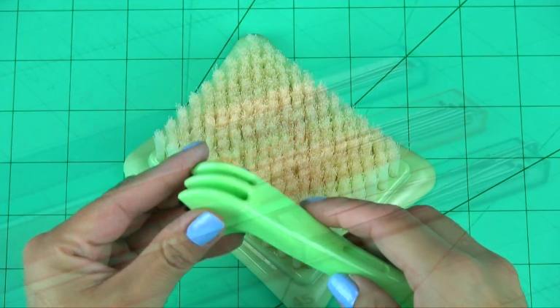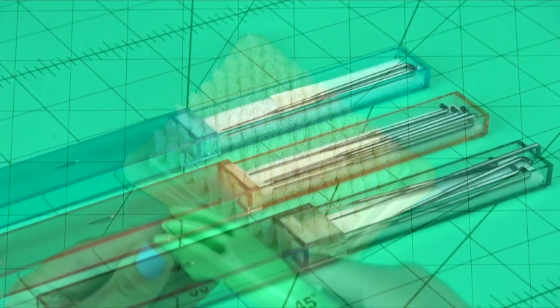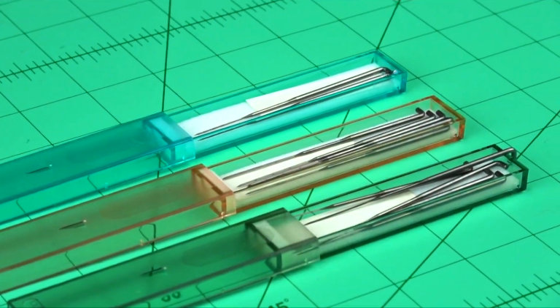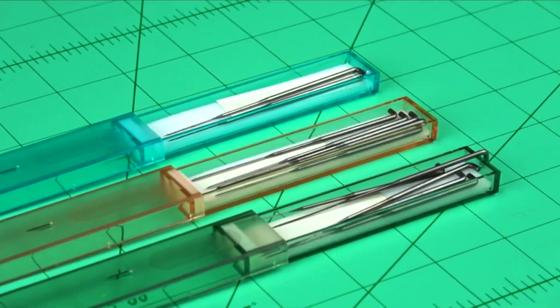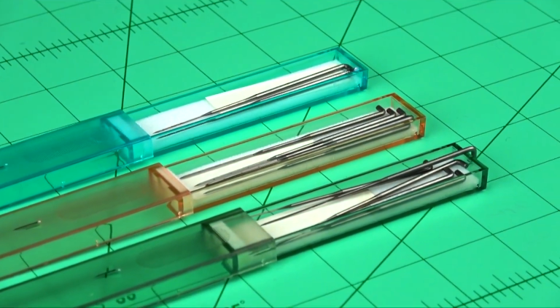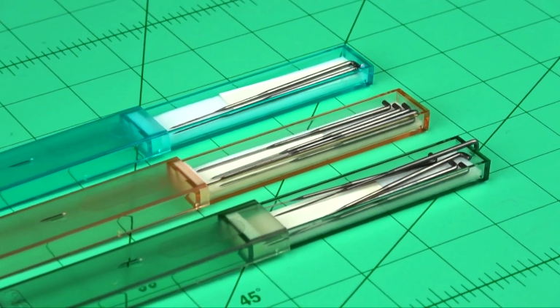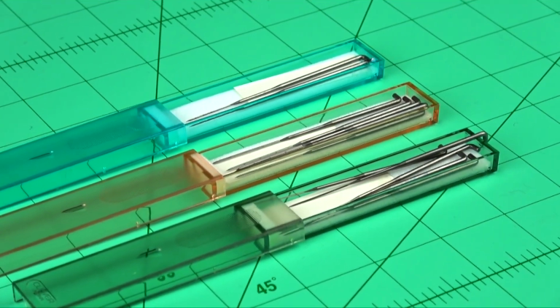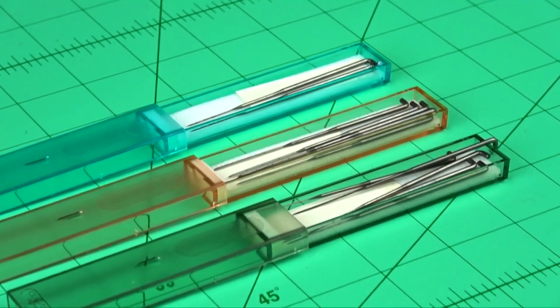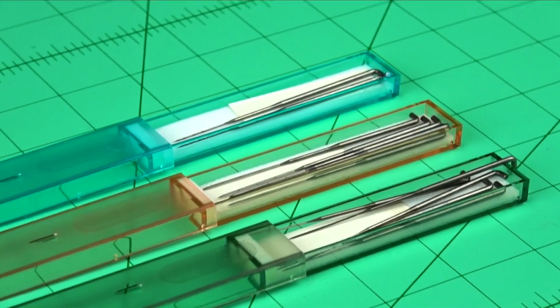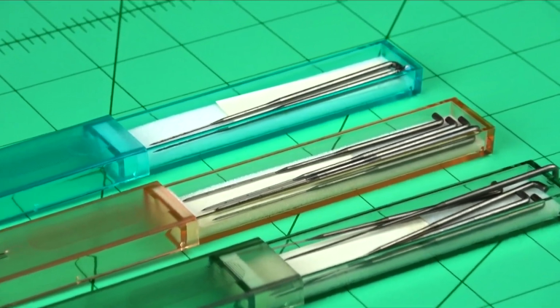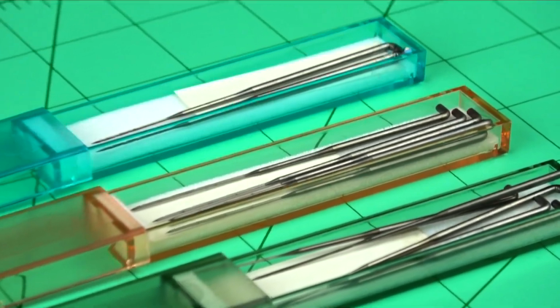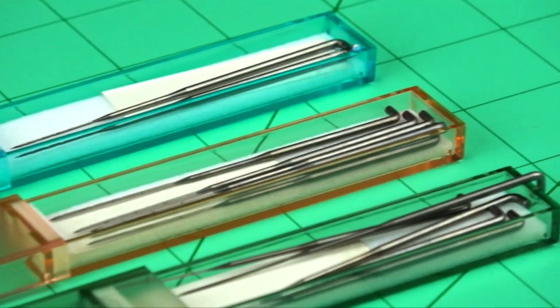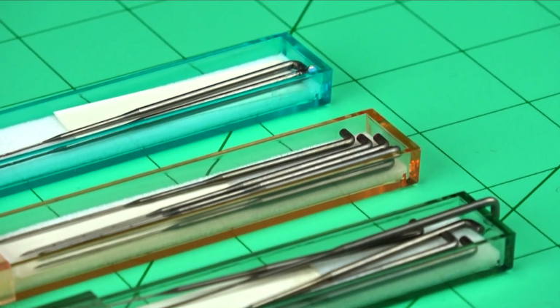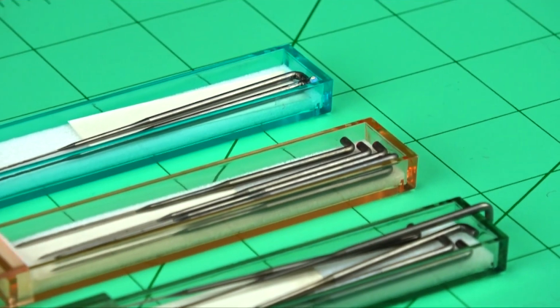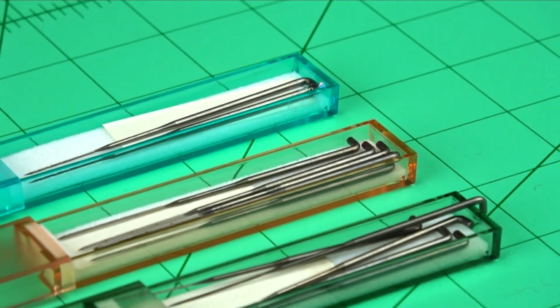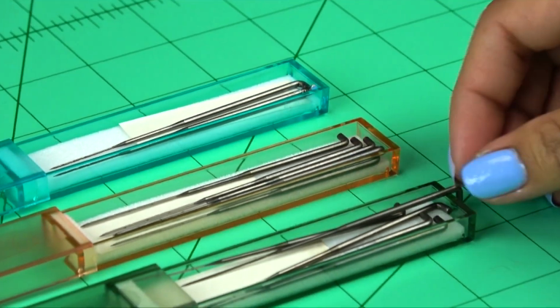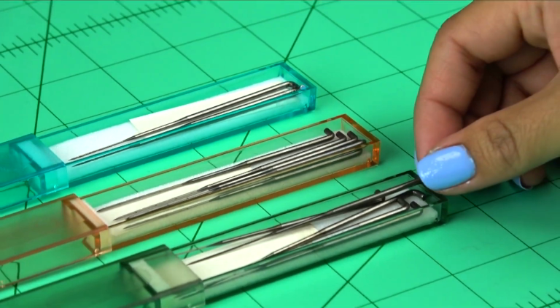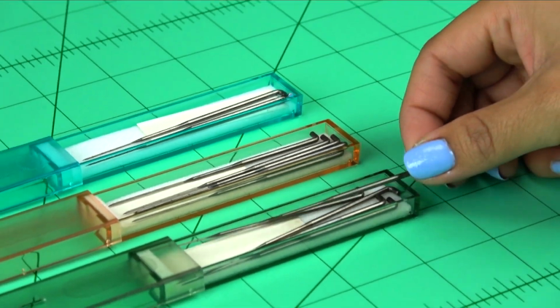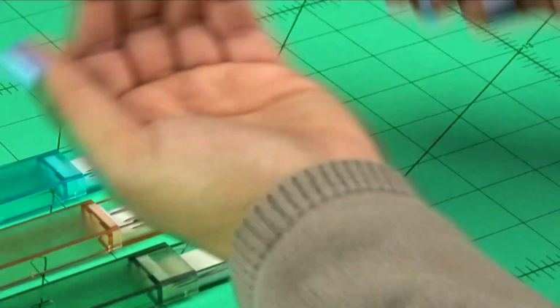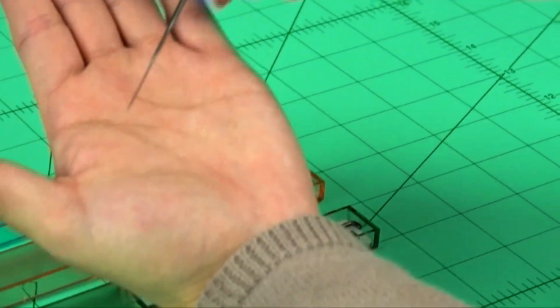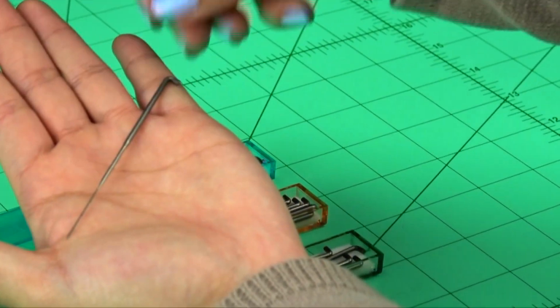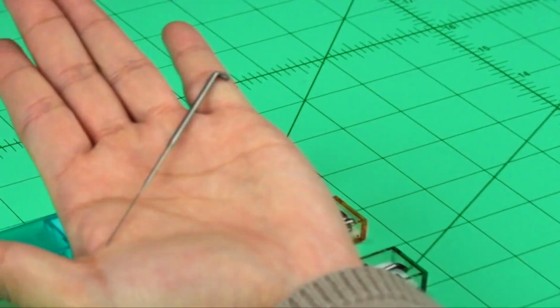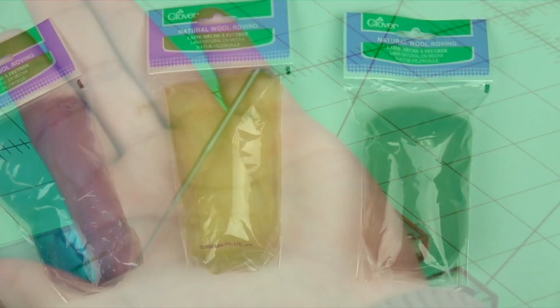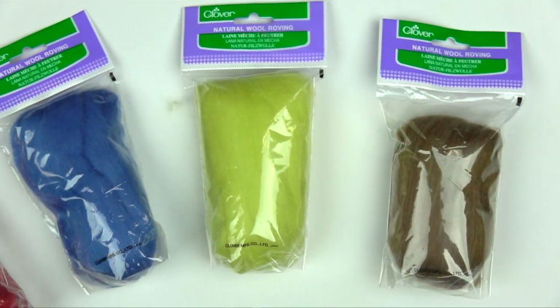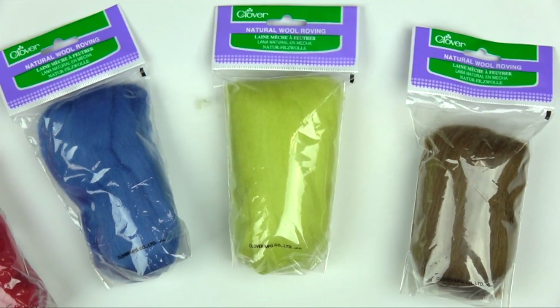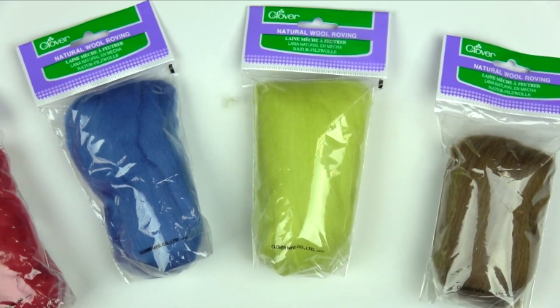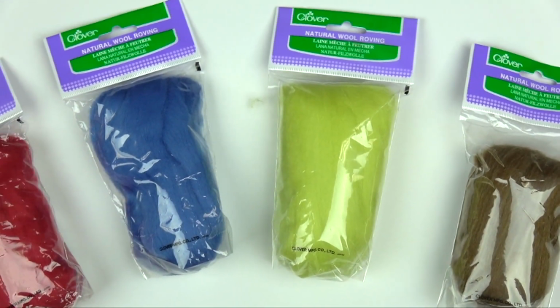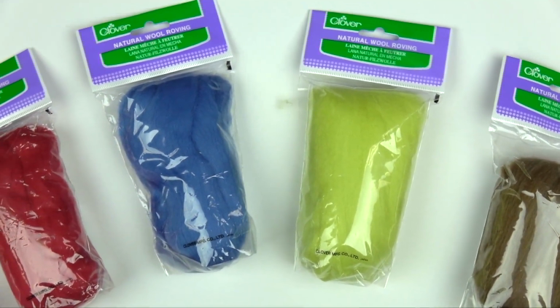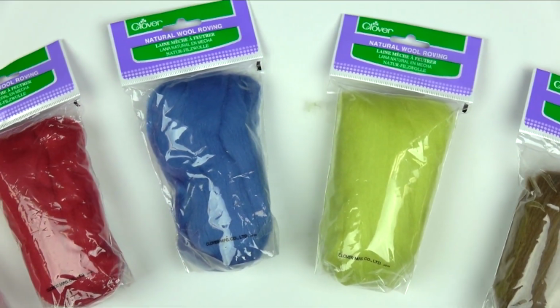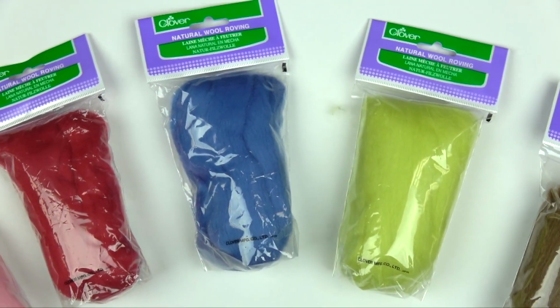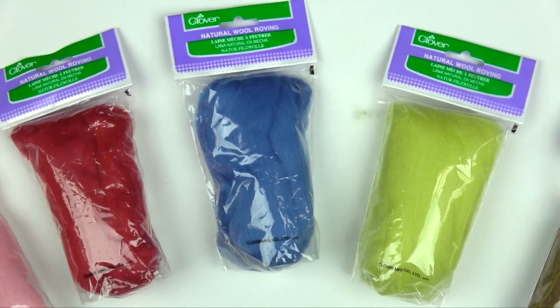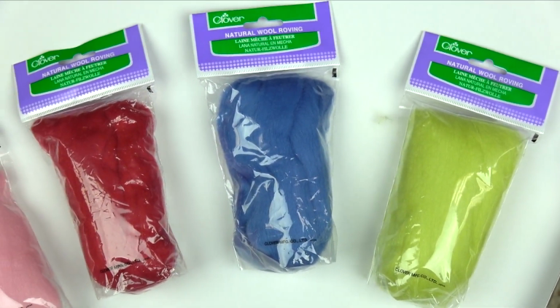Despite our best intentions and efforts, incidents do occur and needles are broken. Not to worry though, replacement needles in heavy and fine gauges are available. Clover also provides an assortment of natural wool roving in various colors to meet our creative needs.